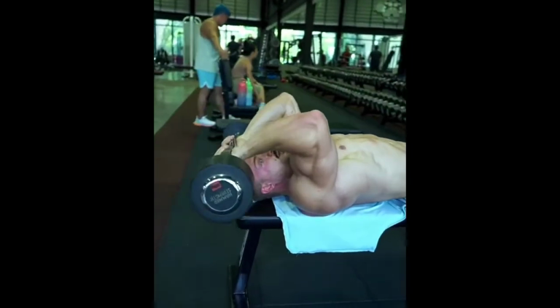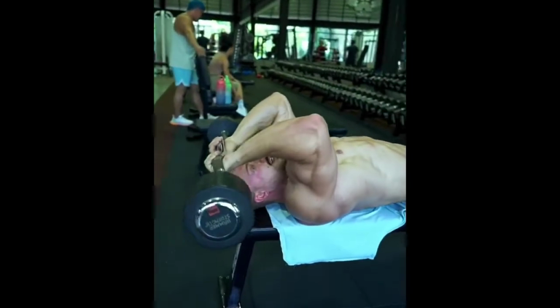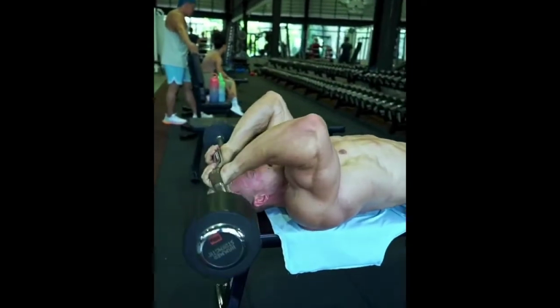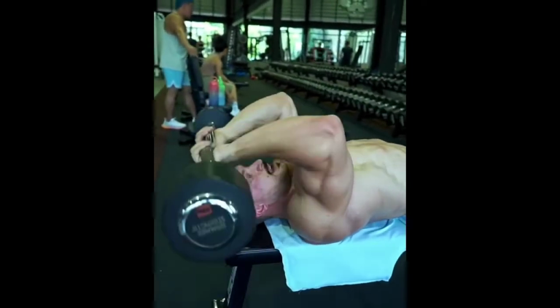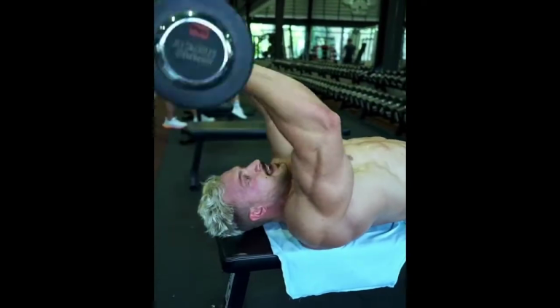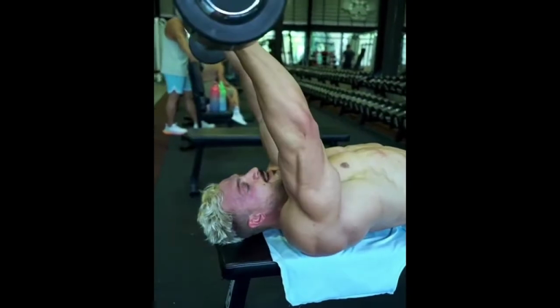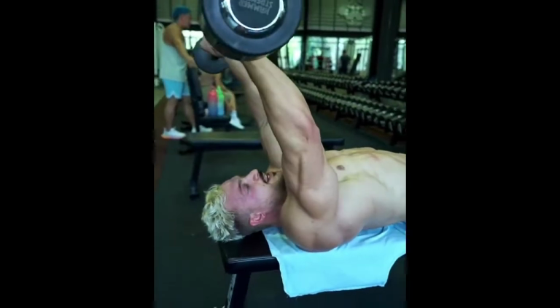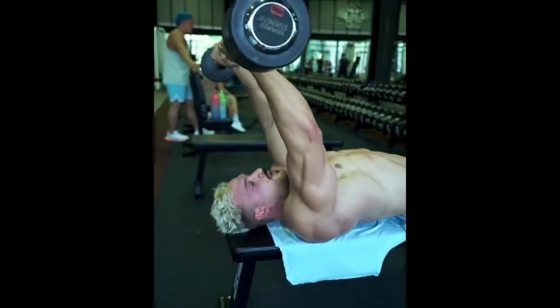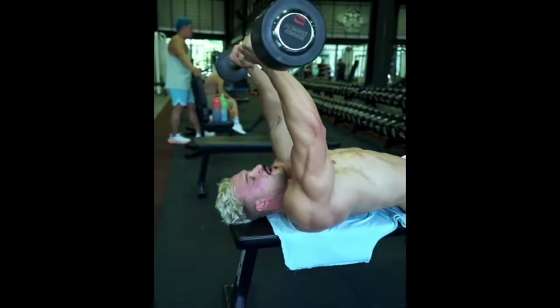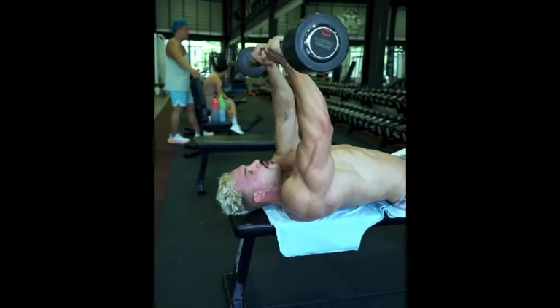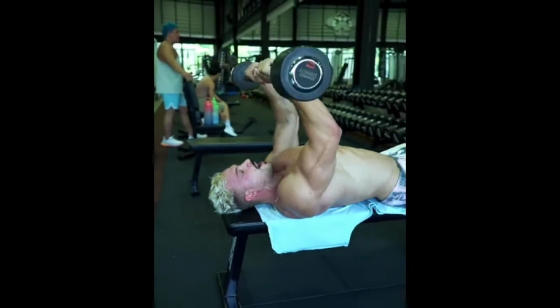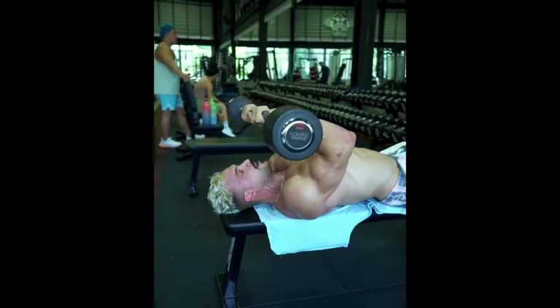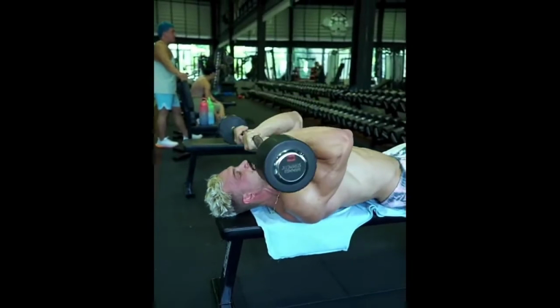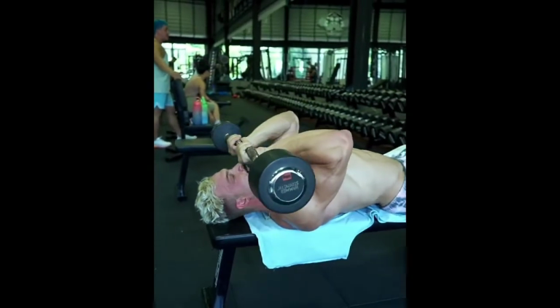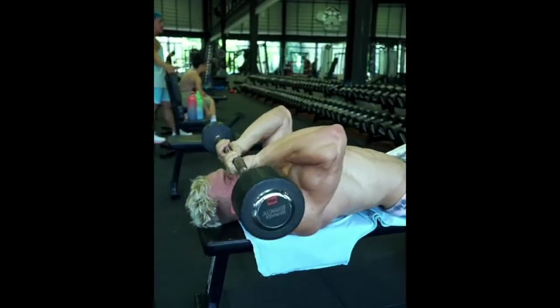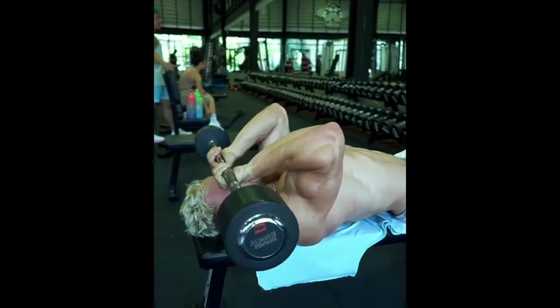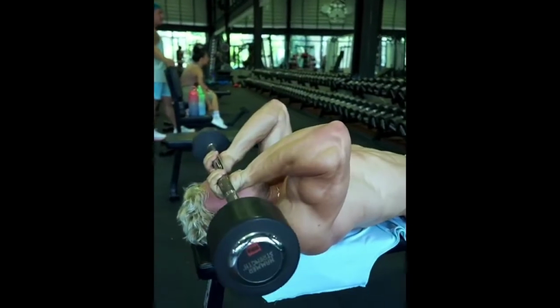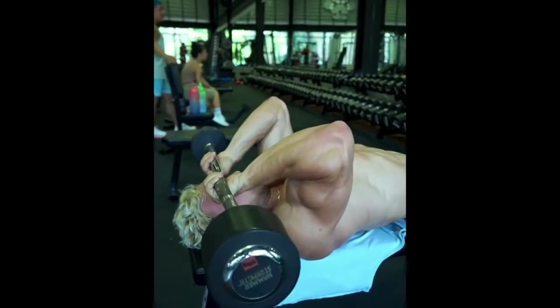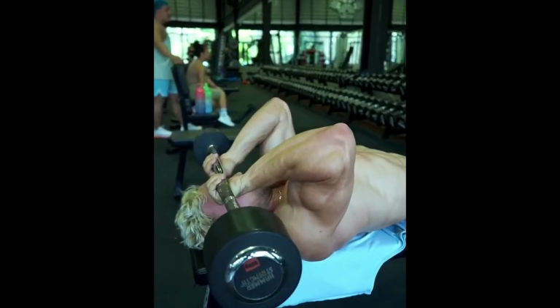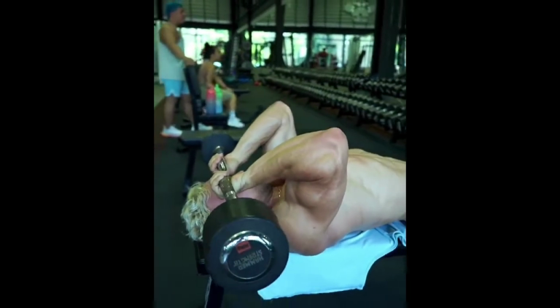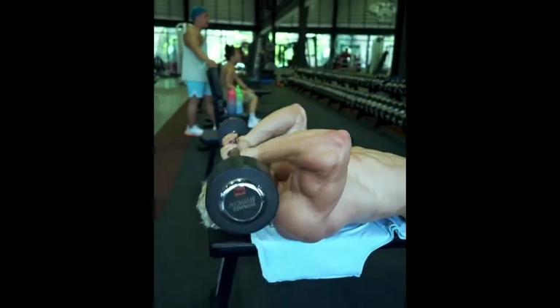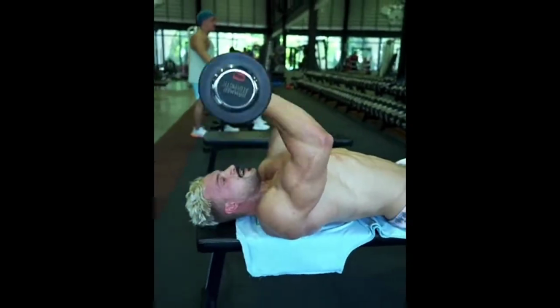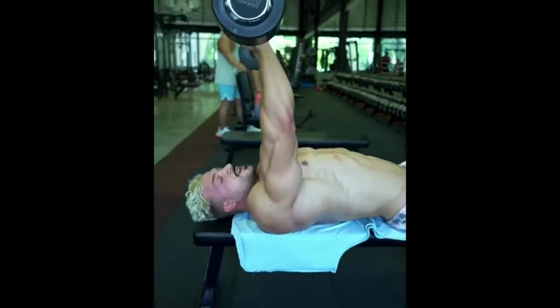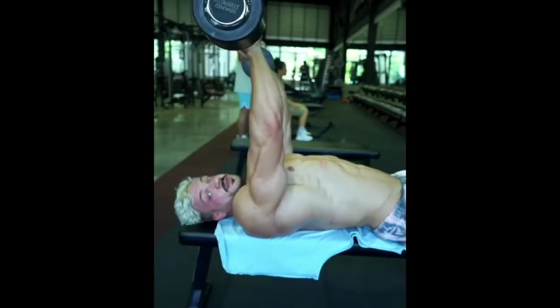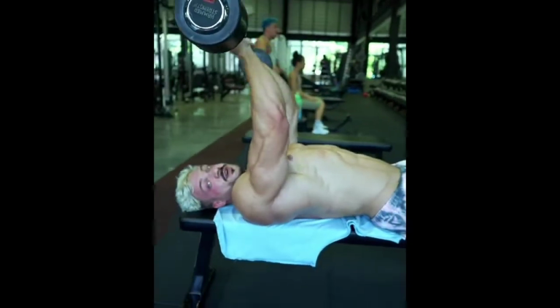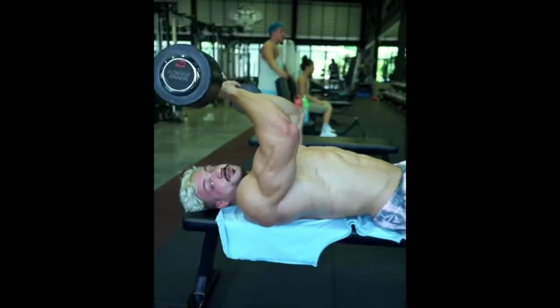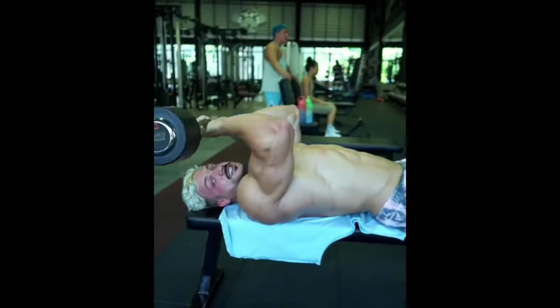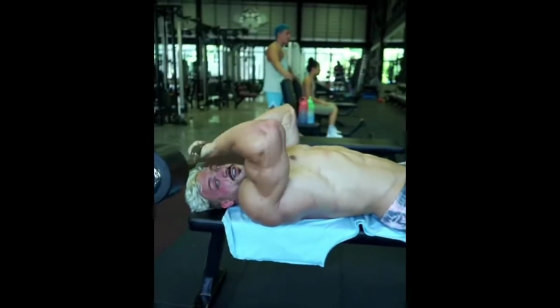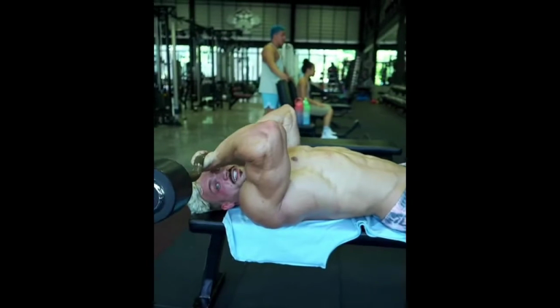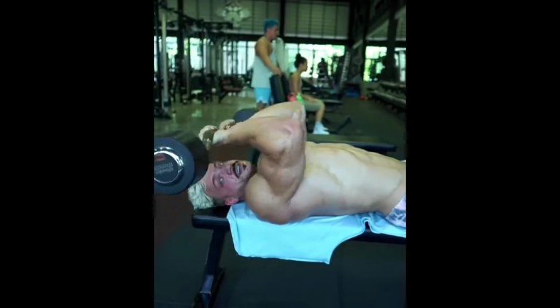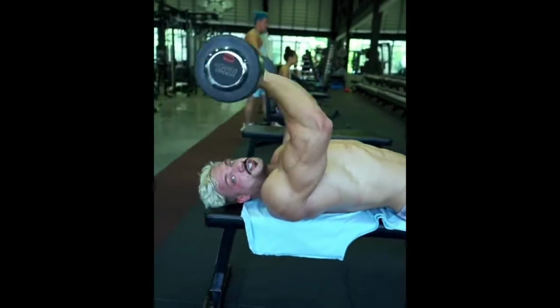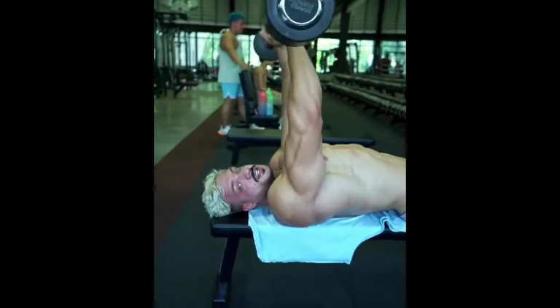Then I bring it down and bring it up. Or I bring it down here towards my skull, and then I bring it up. That's what this exercise is called — skull crushers.